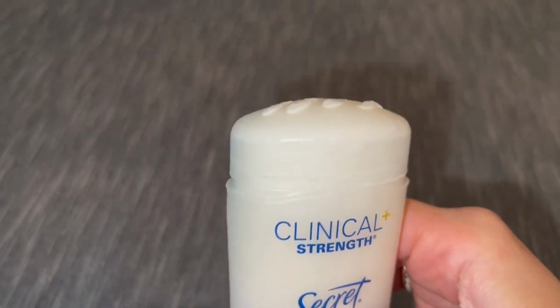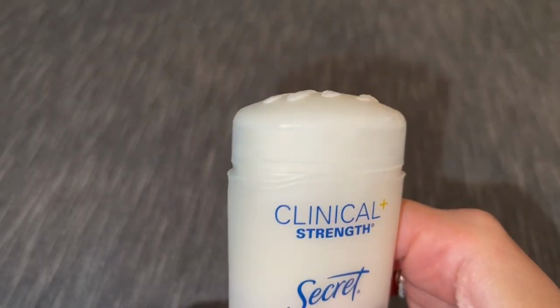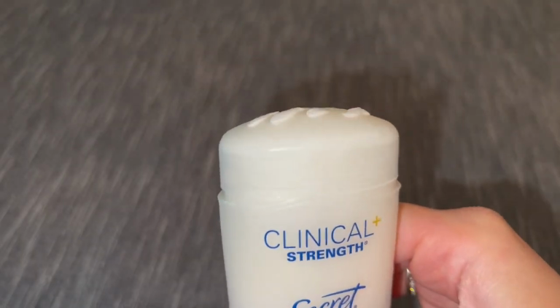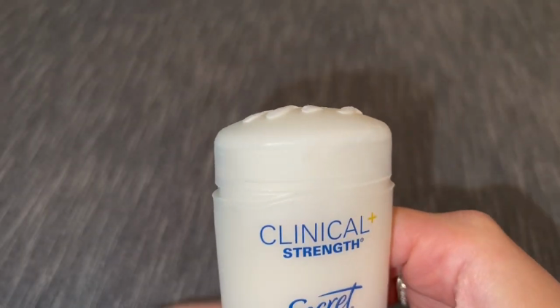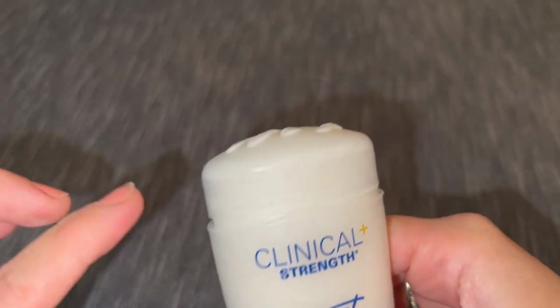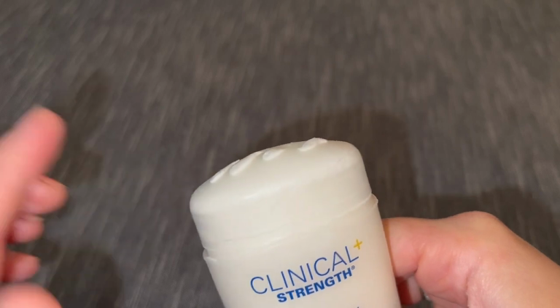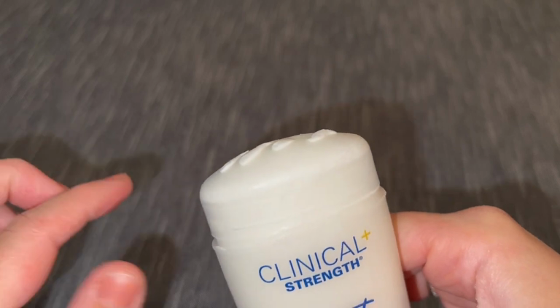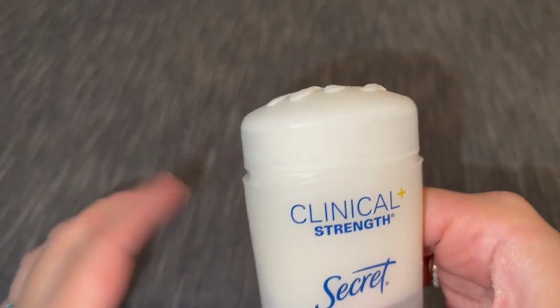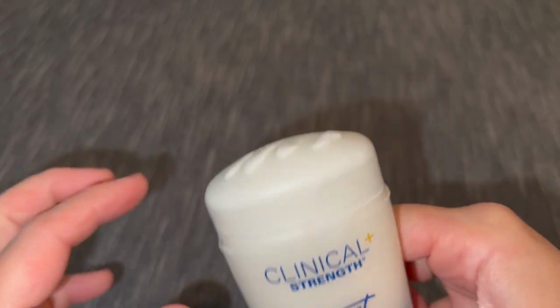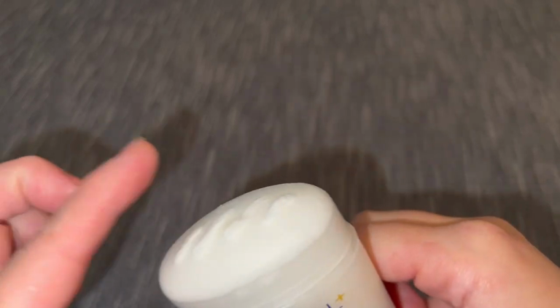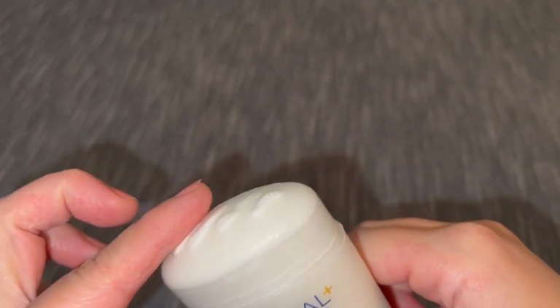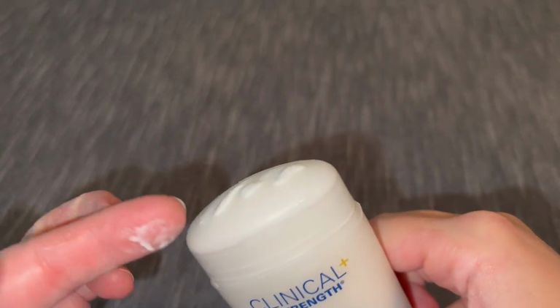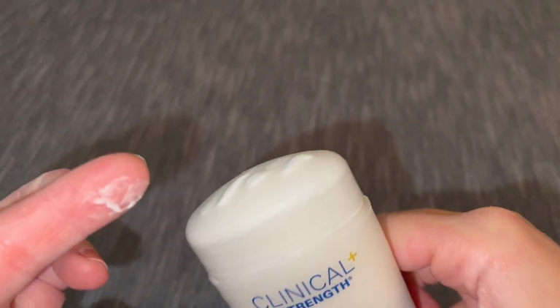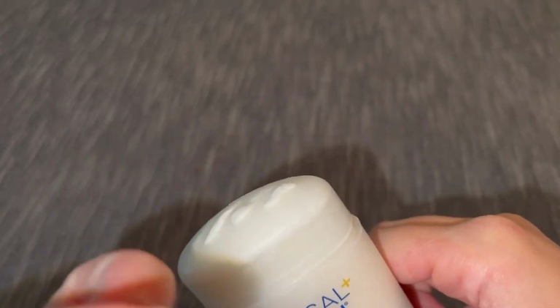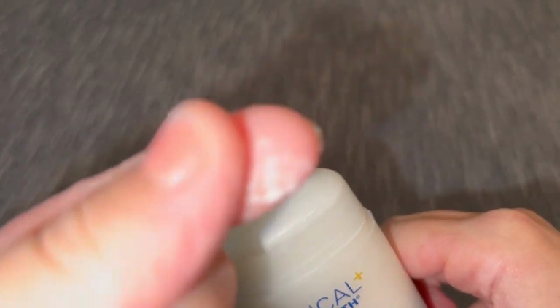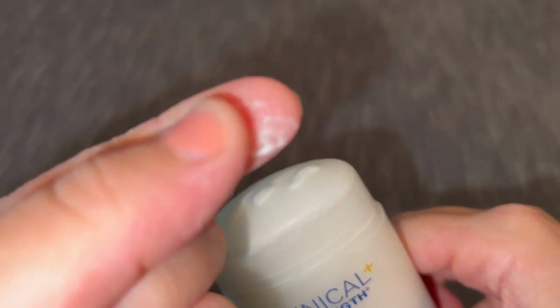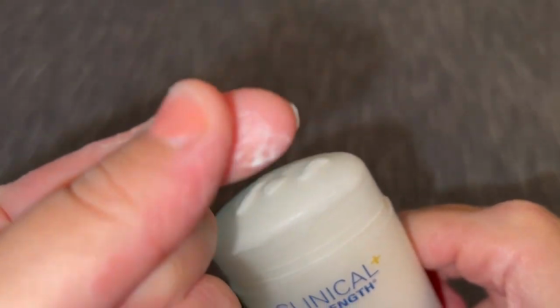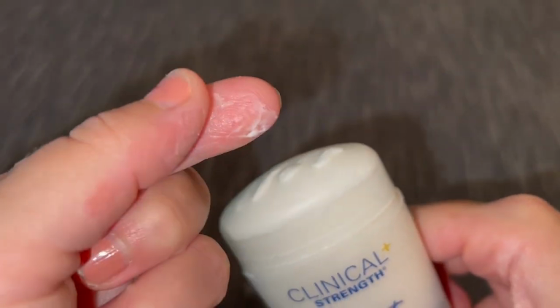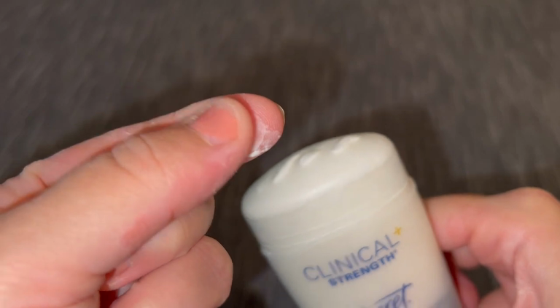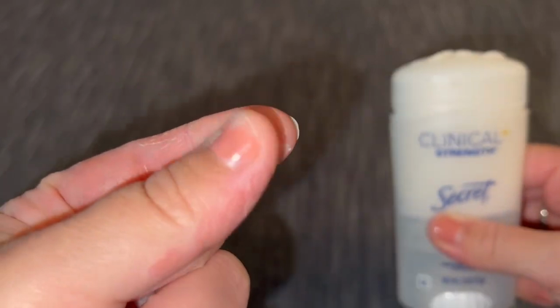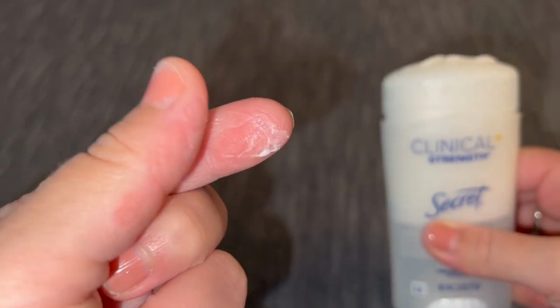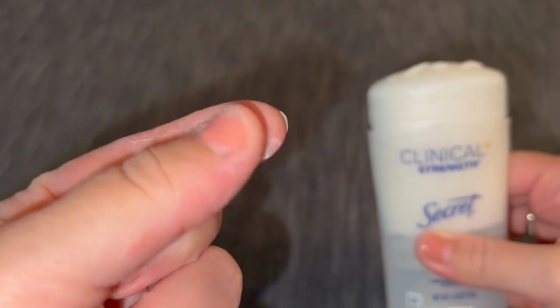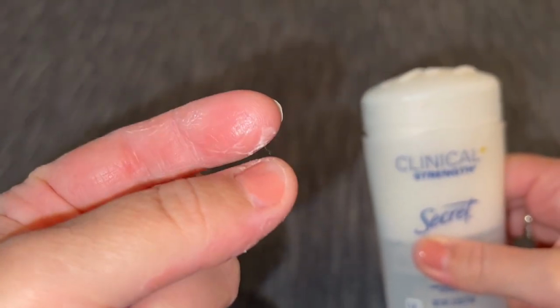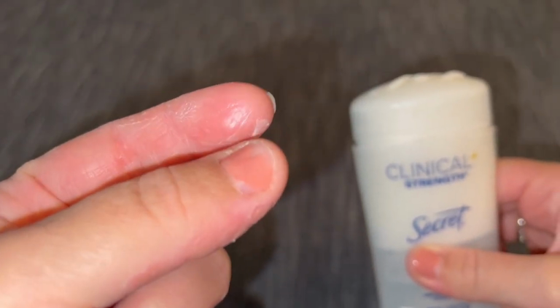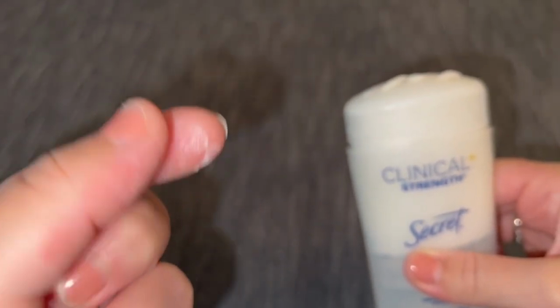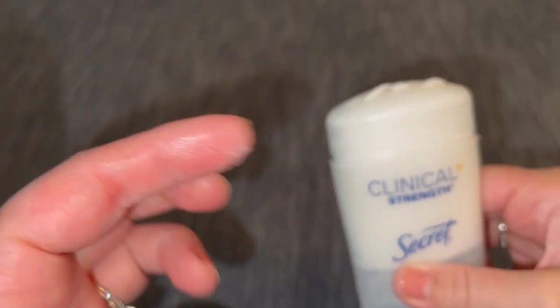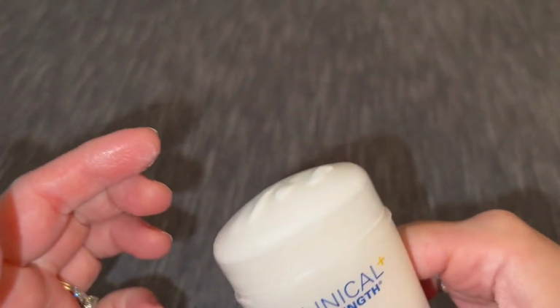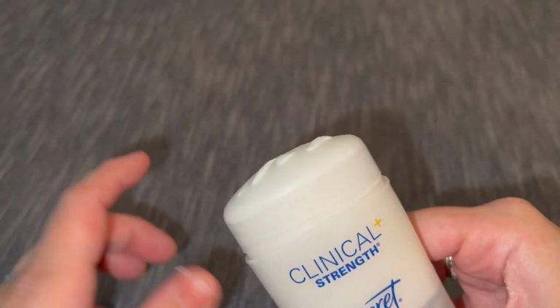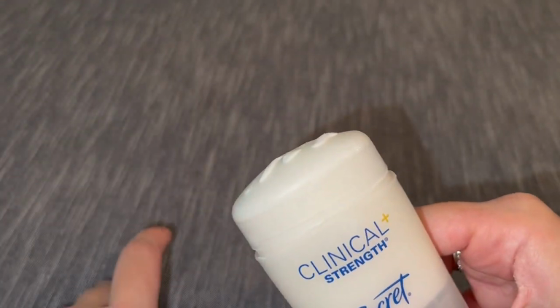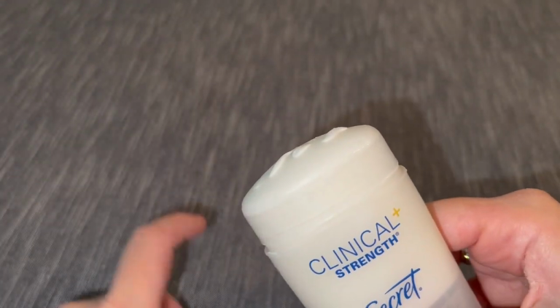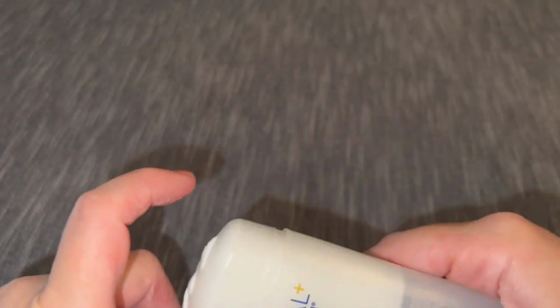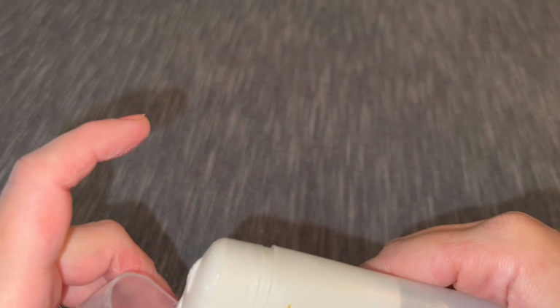I'll just do two to three clicks per arm. It's got this nice texture to it. It's never stained any of my clothes, which I think is a big deal.